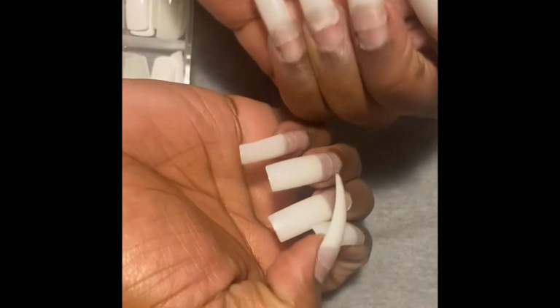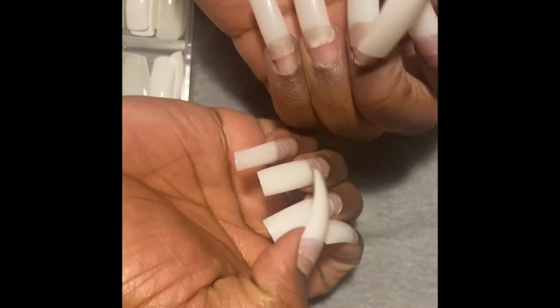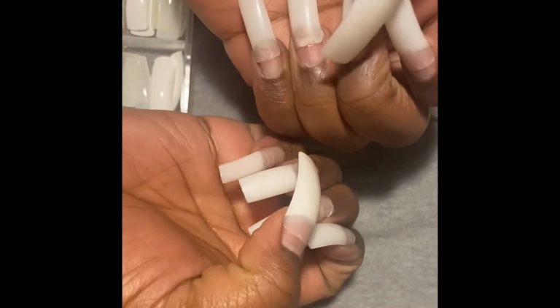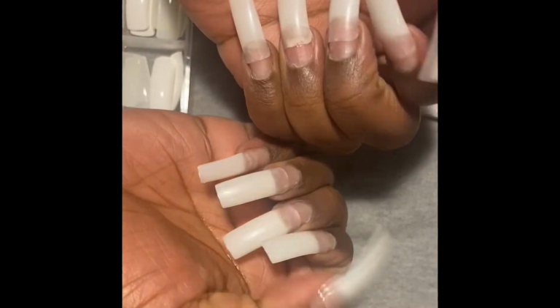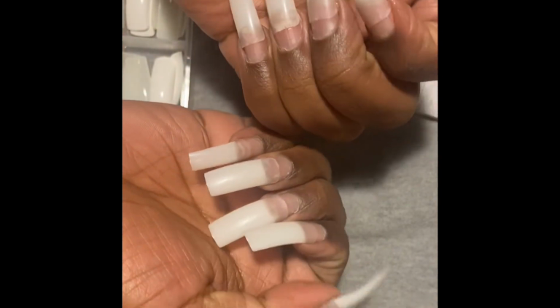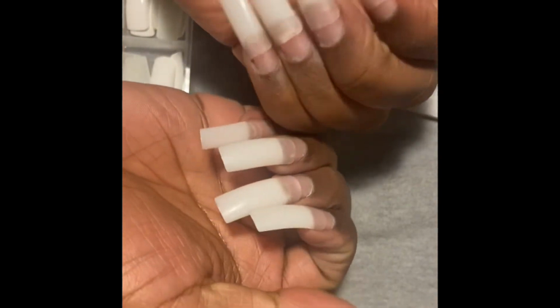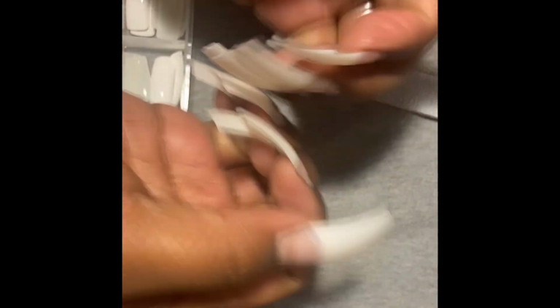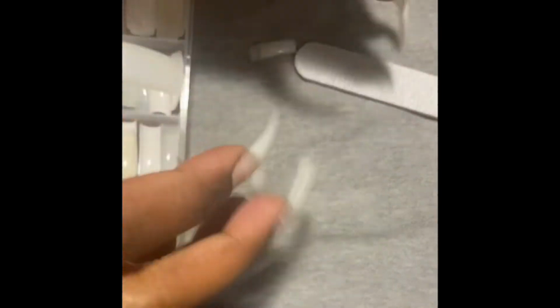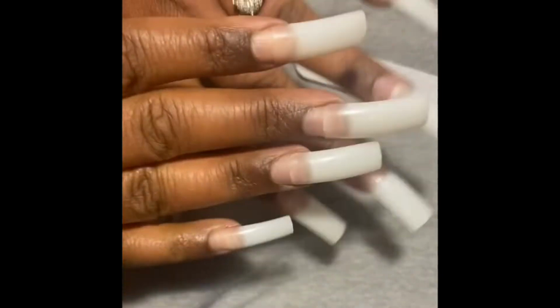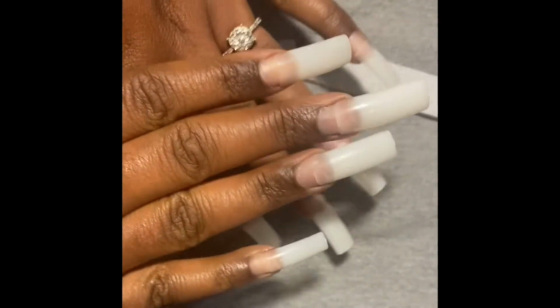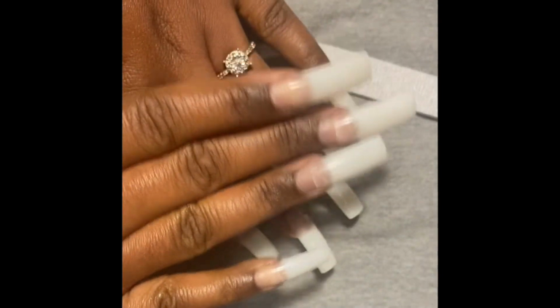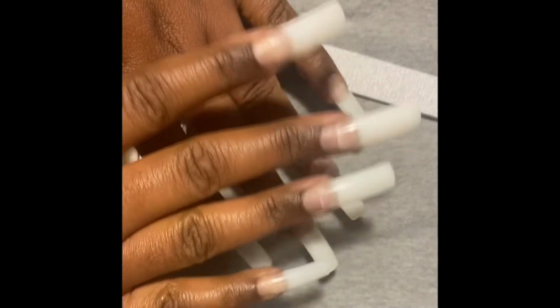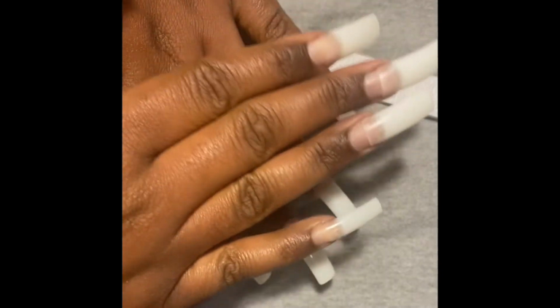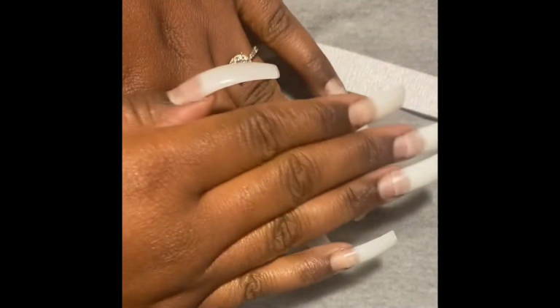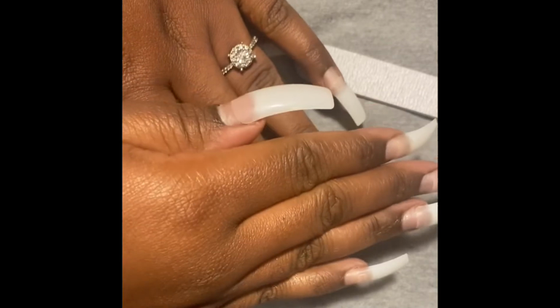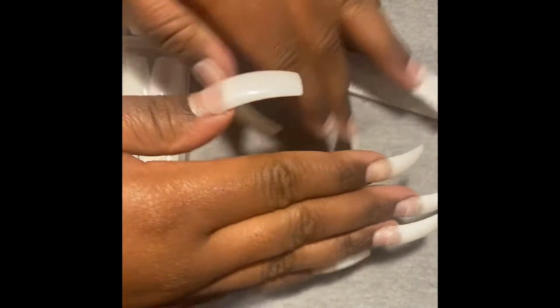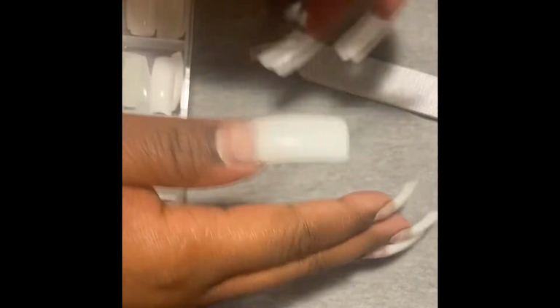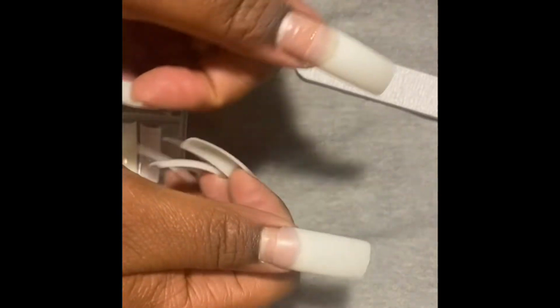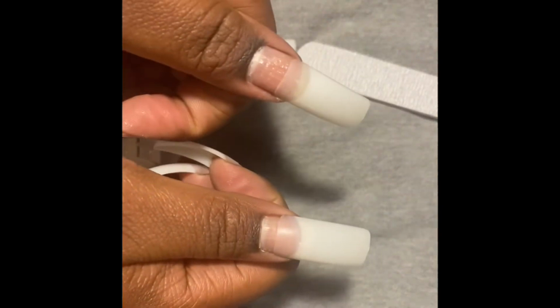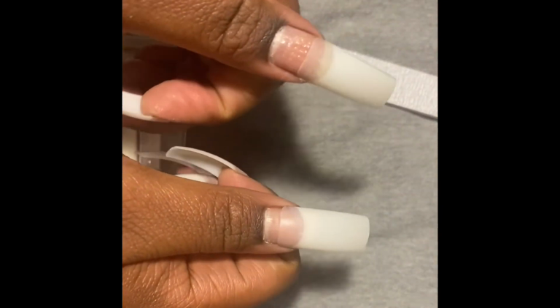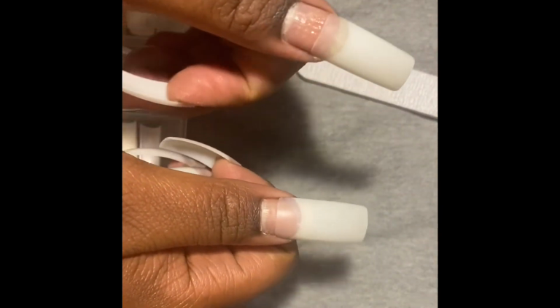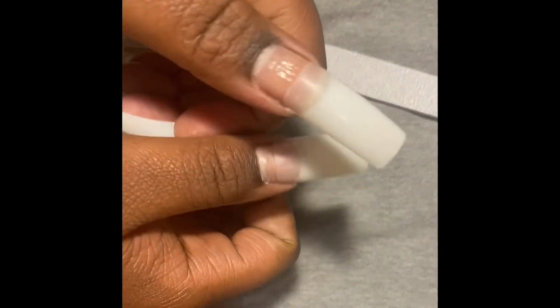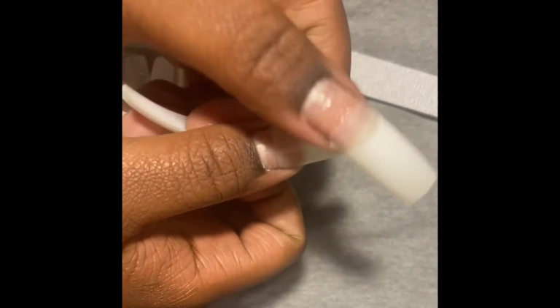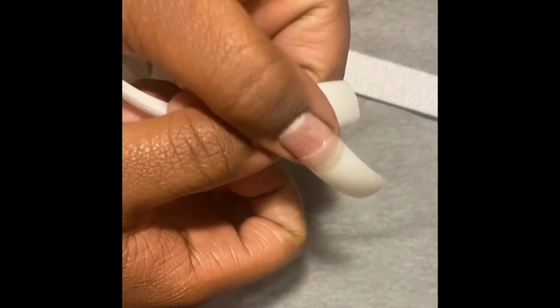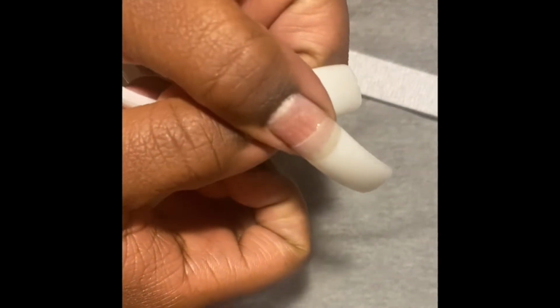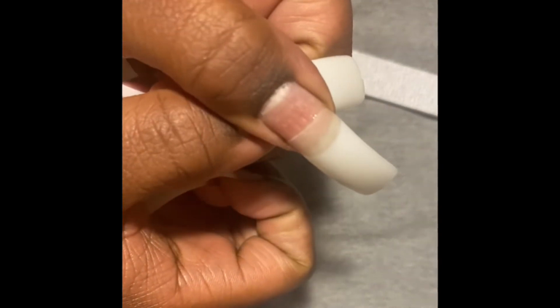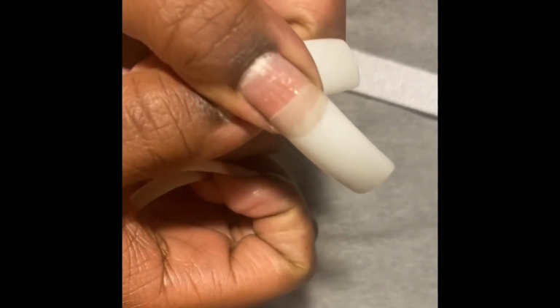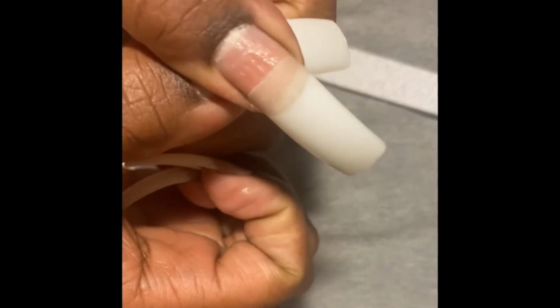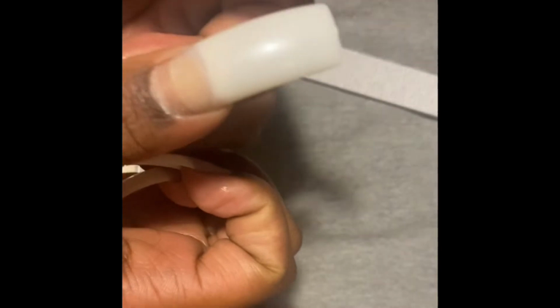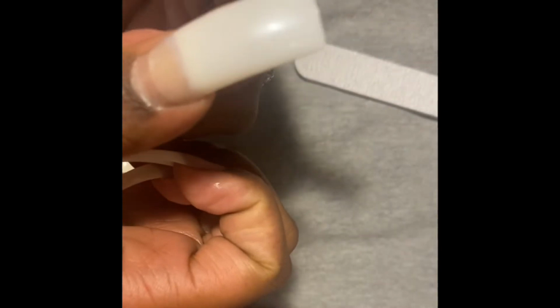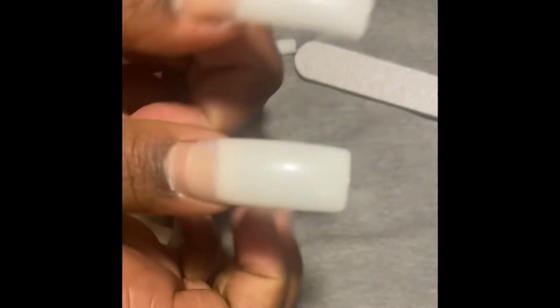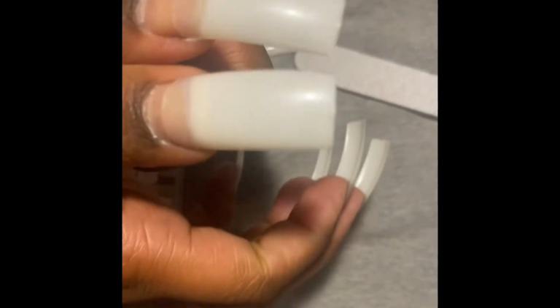I went ahead and put on the tips — I don't know if I put them on right y'all, but I put them on, okay, and this is how they are looking.